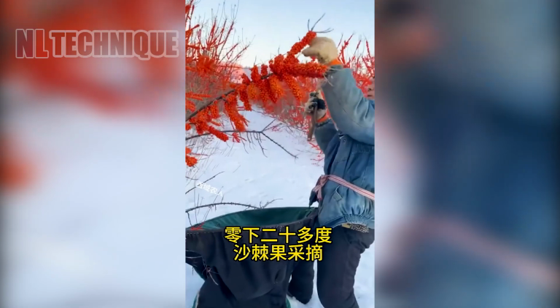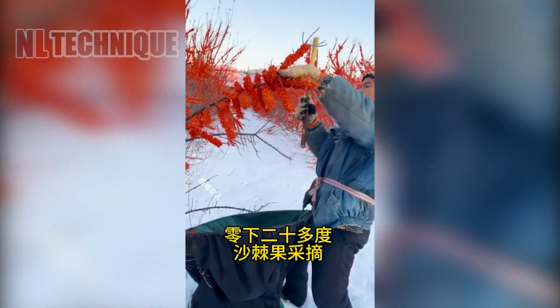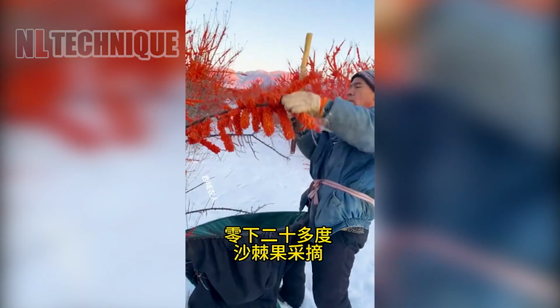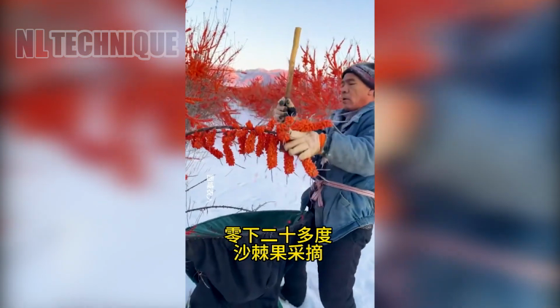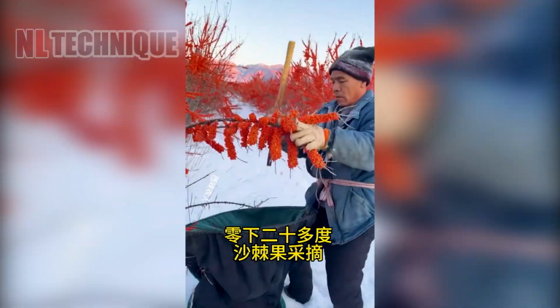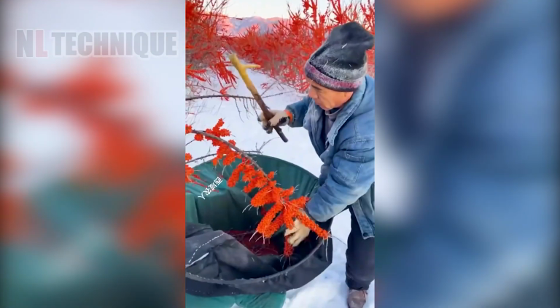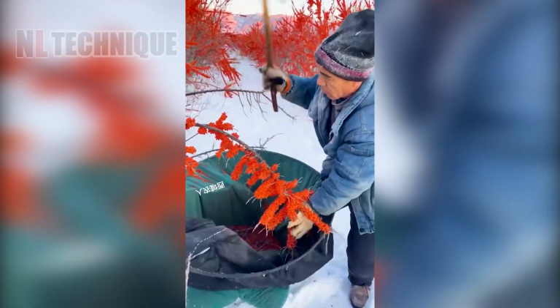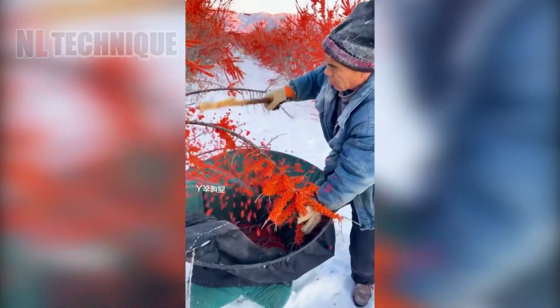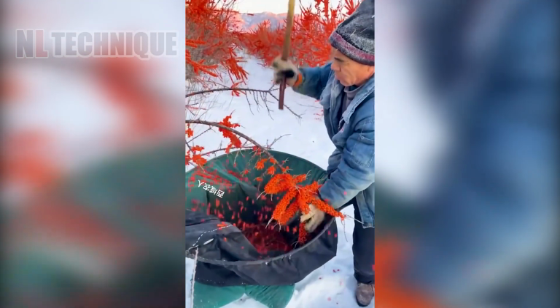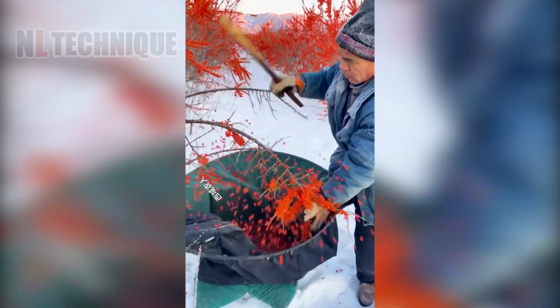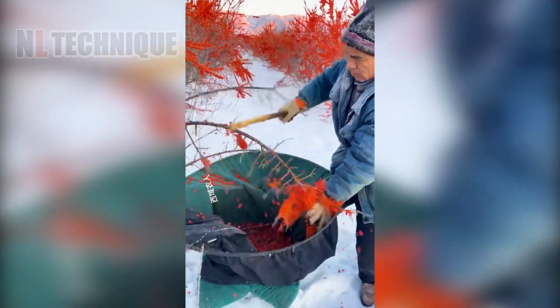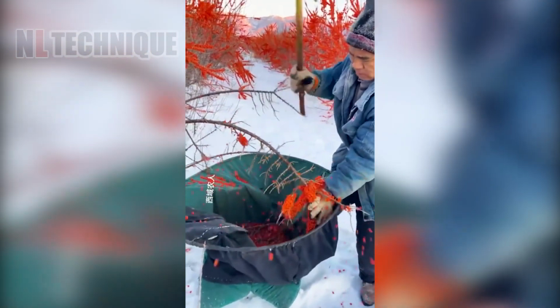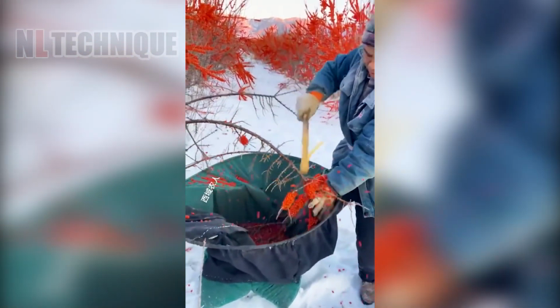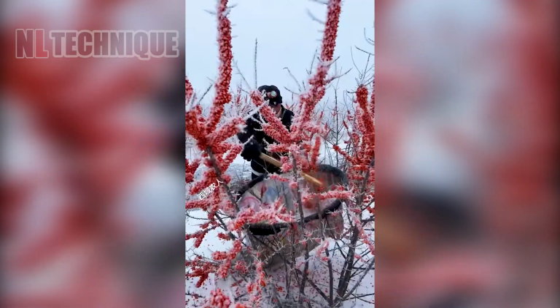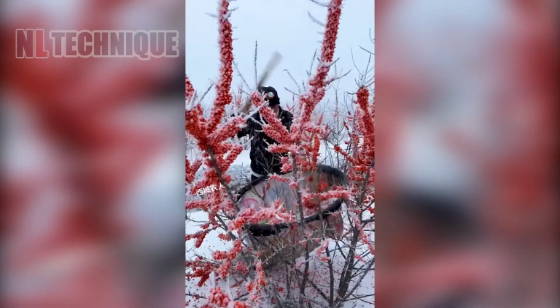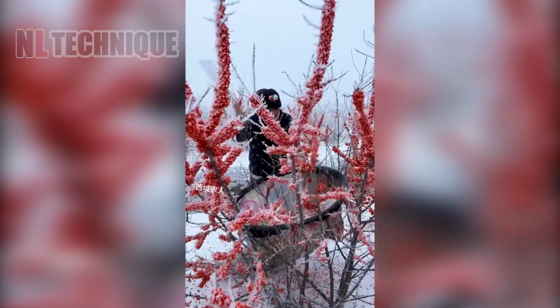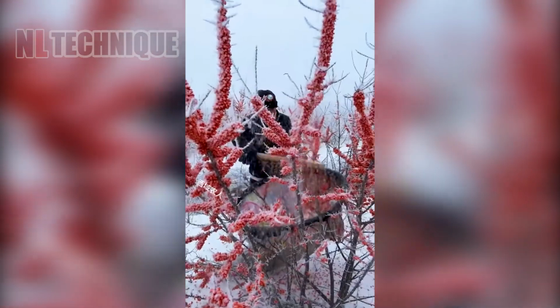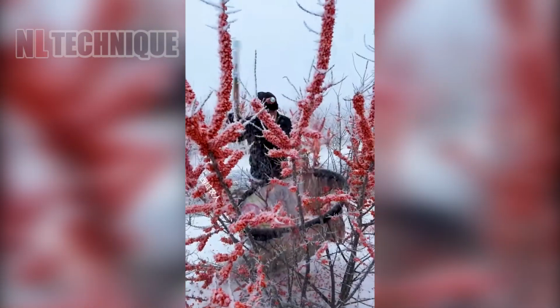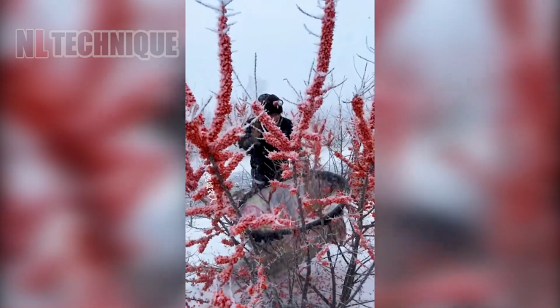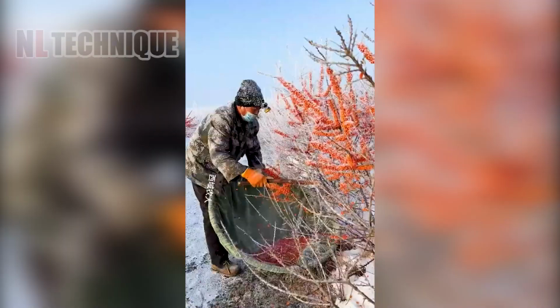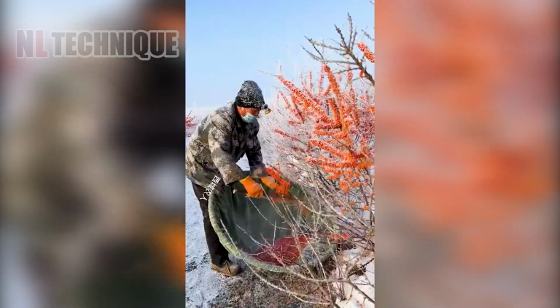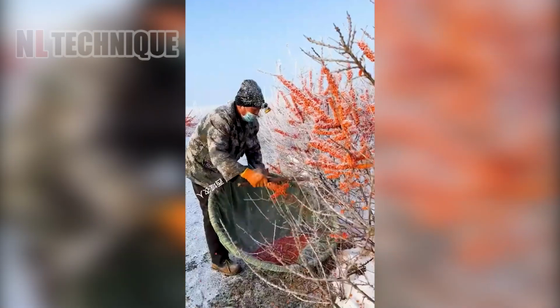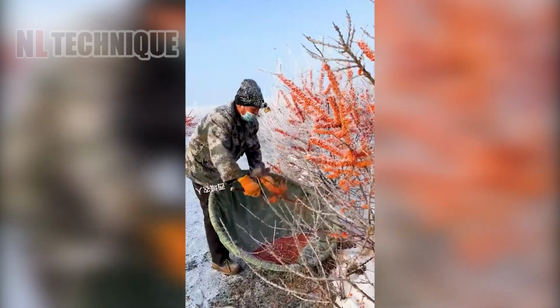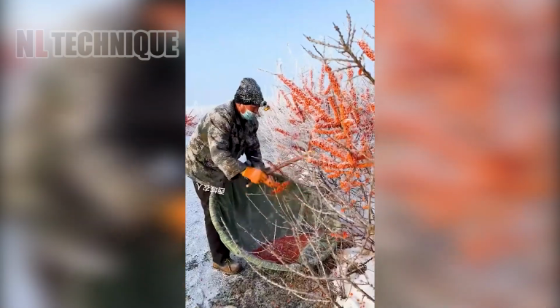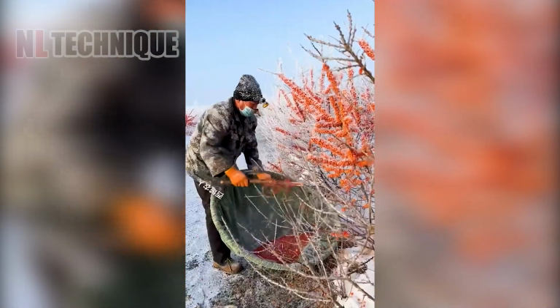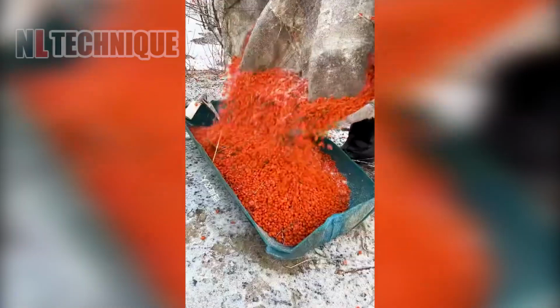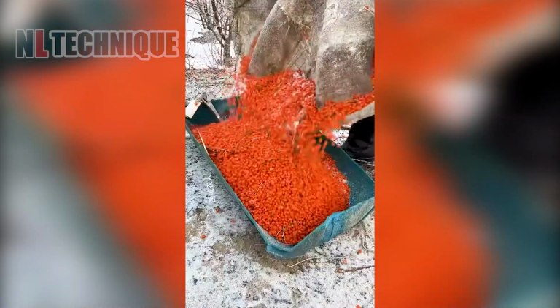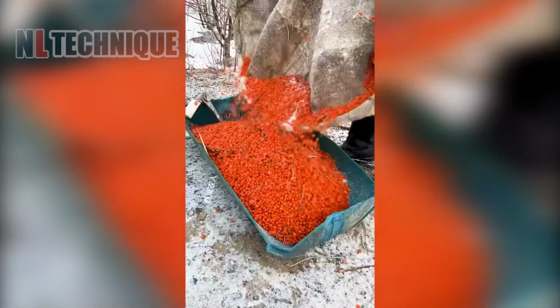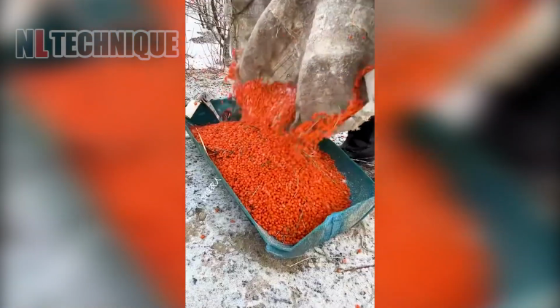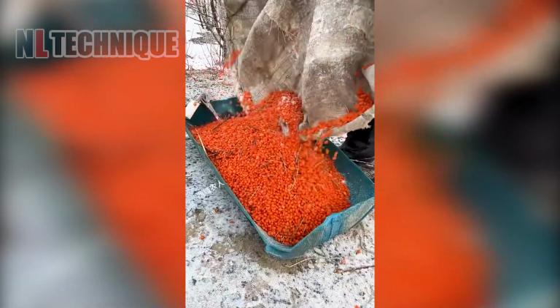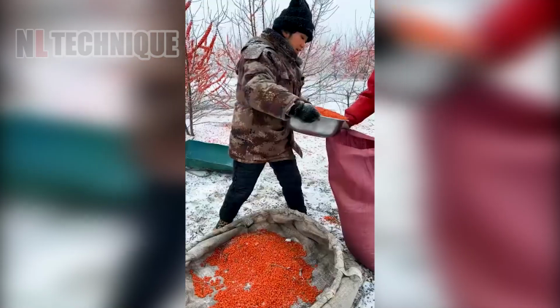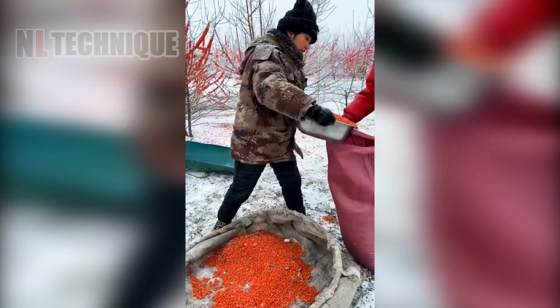Can you guess the name of the vibrant red fruit being harvested against the snowy backdrop? Leave your comments below to share your guess with everyone!